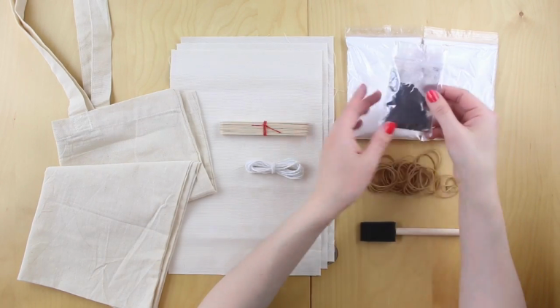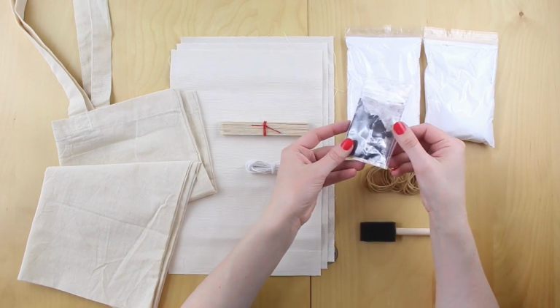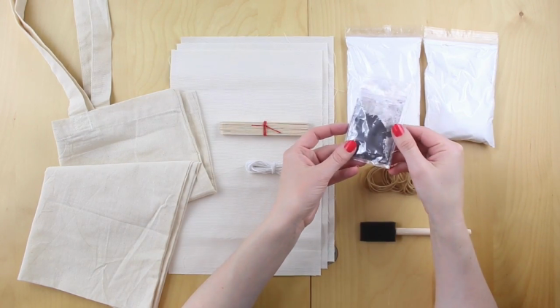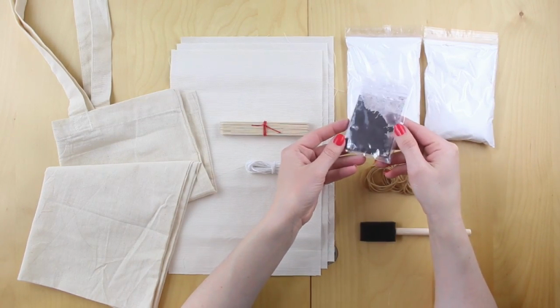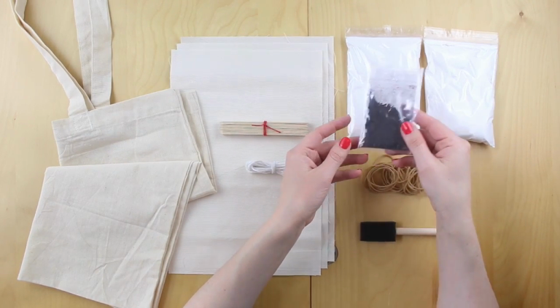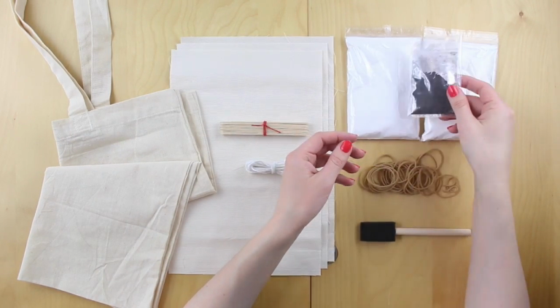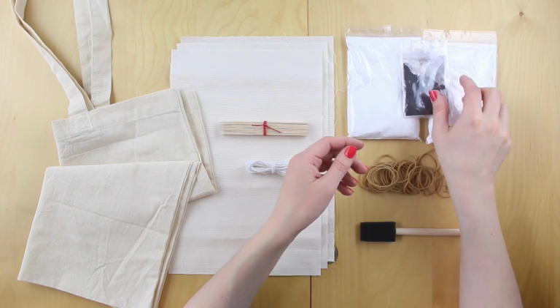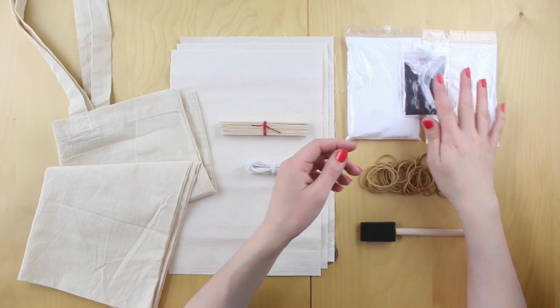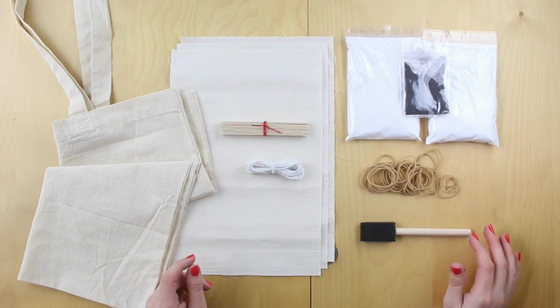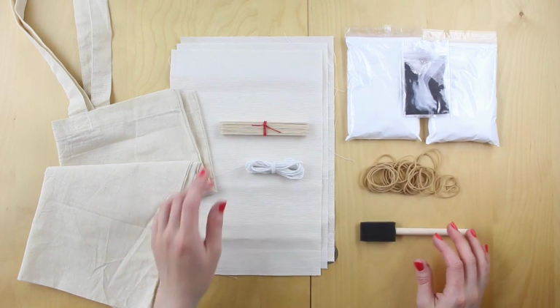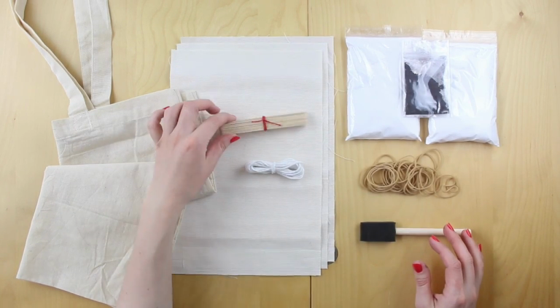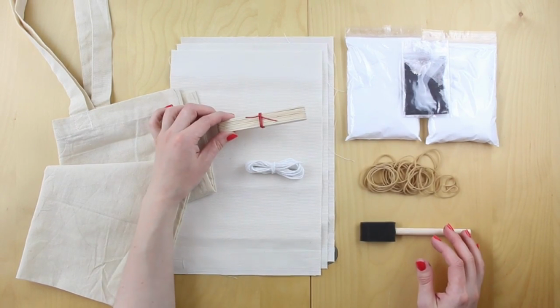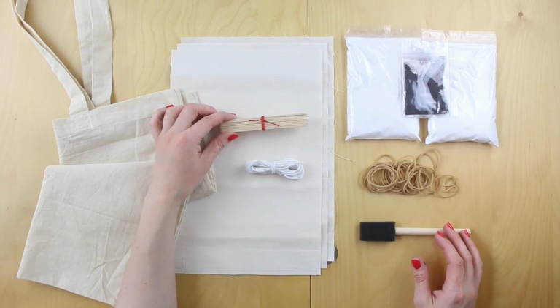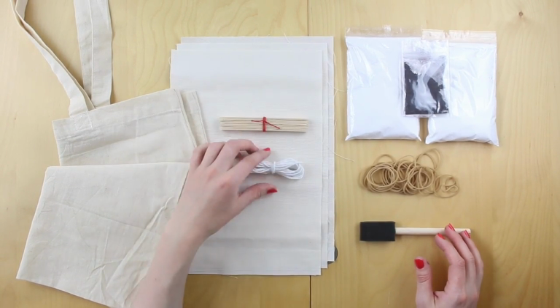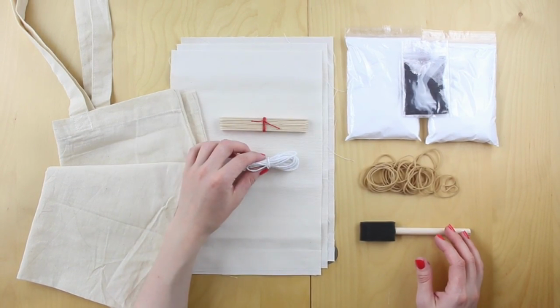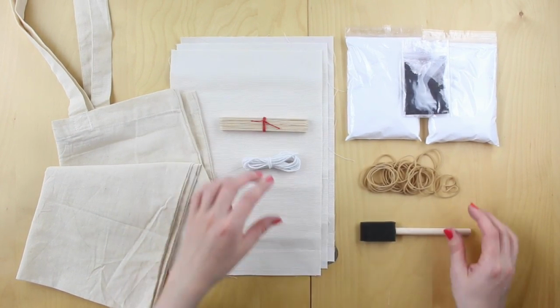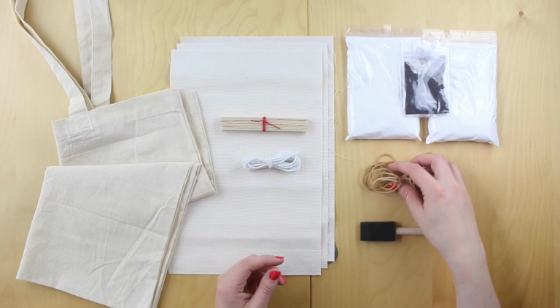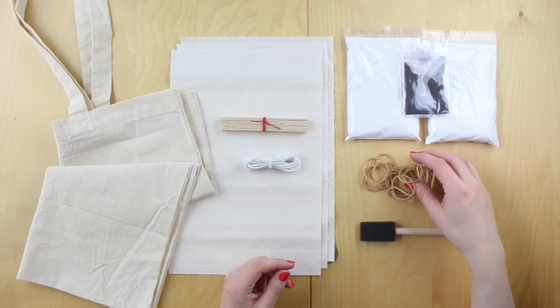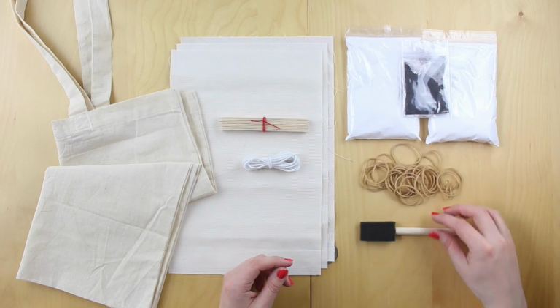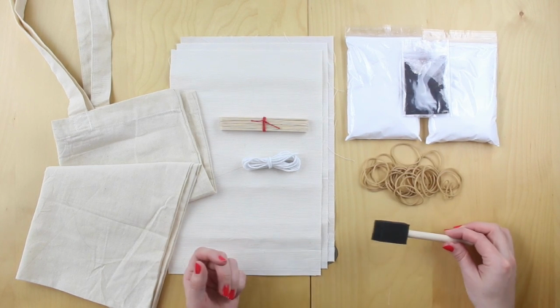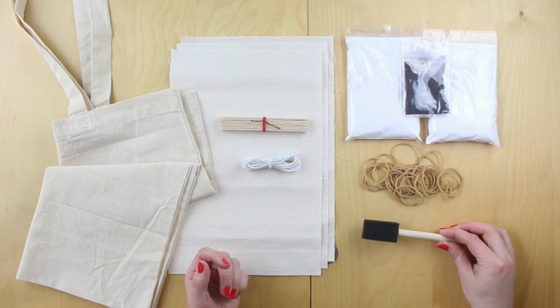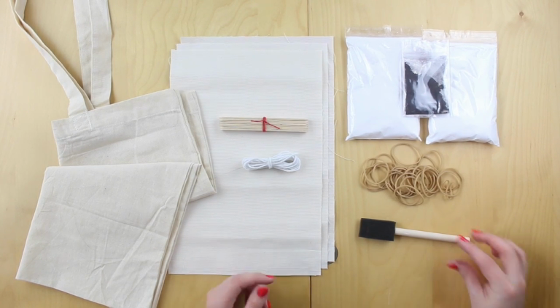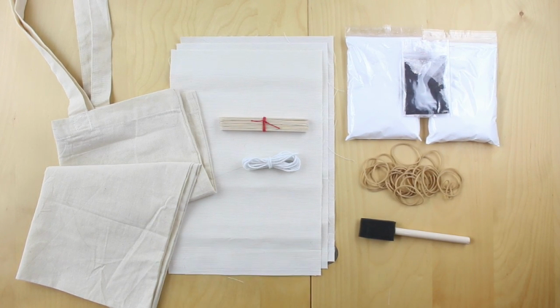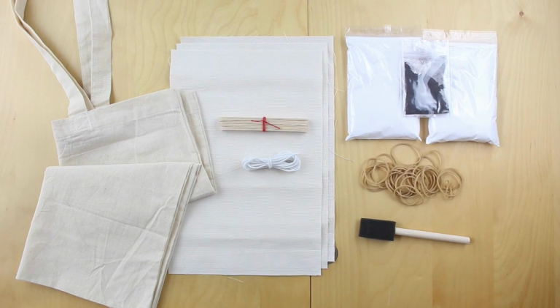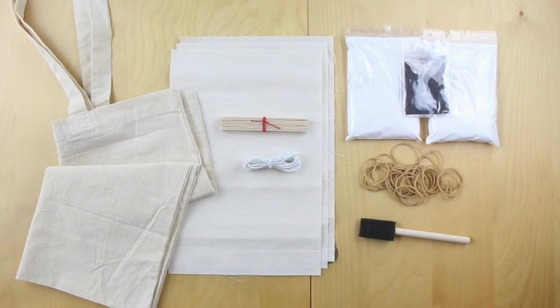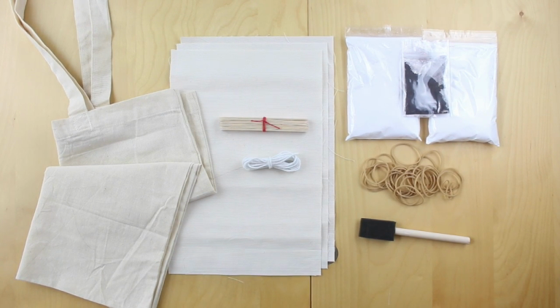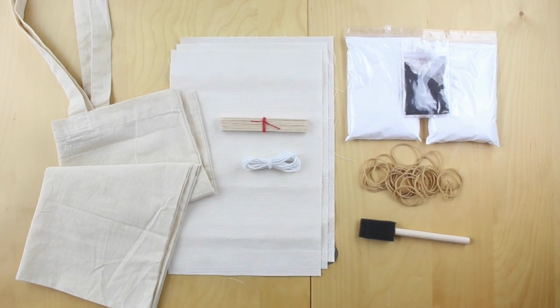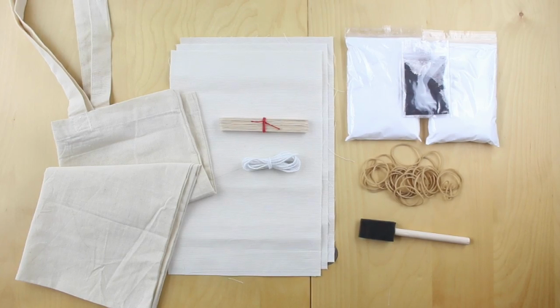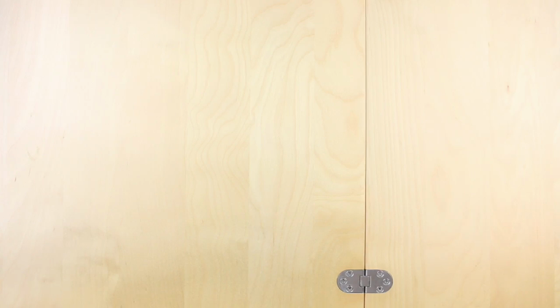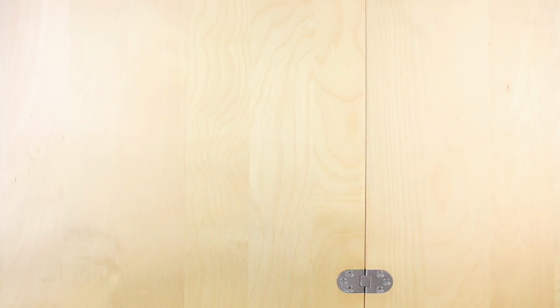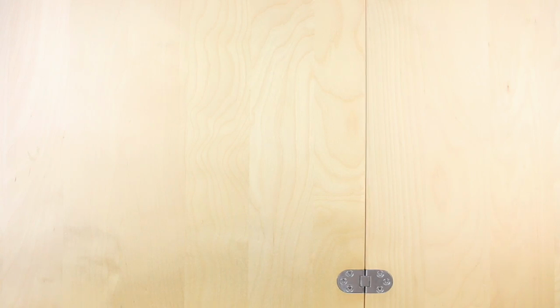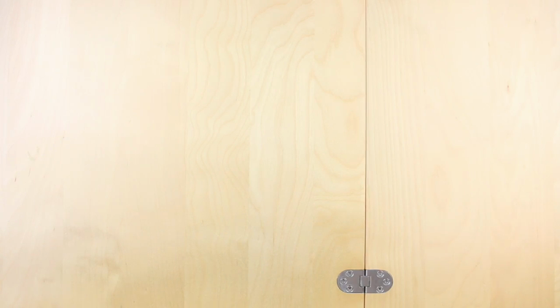Your soda ash and your dye — there are two packets inside that sachet. You've also got your lollipop sticks, your twine, your rubber bands, and your brush. If you've got one of our kits you'll also find a dust mask in there just to protect yourself when you're working with the soda ash and dye.